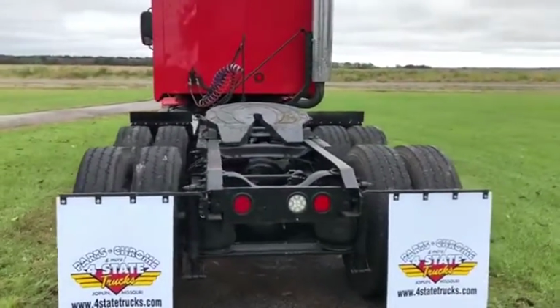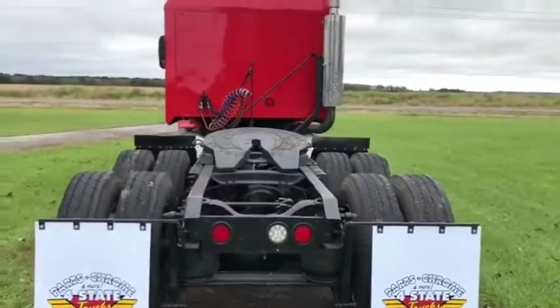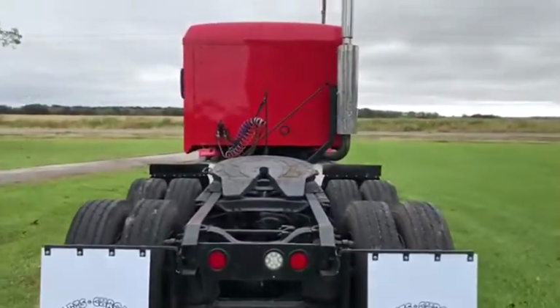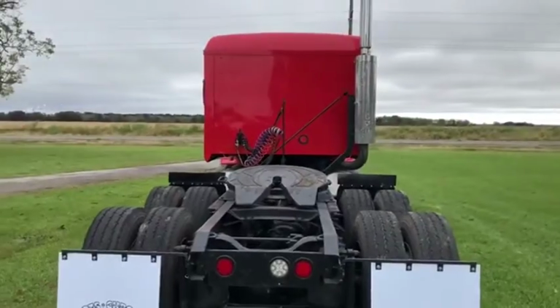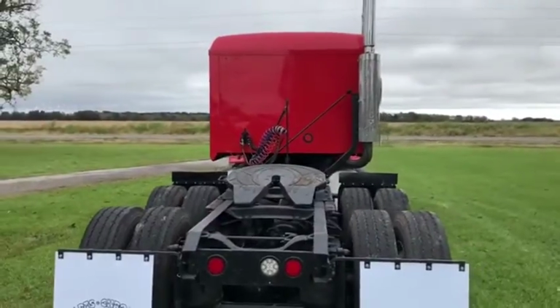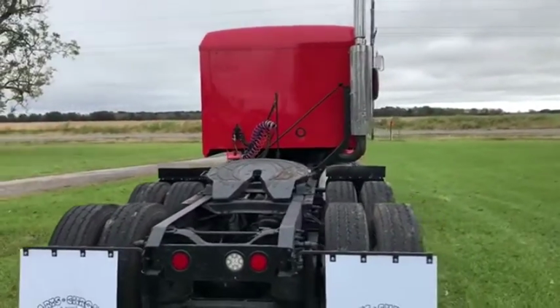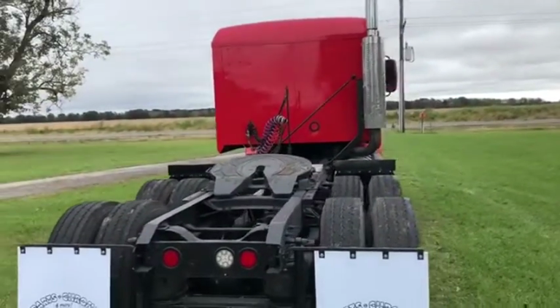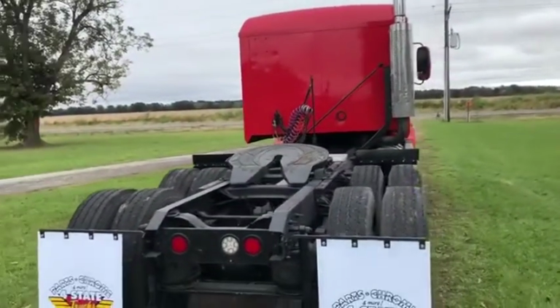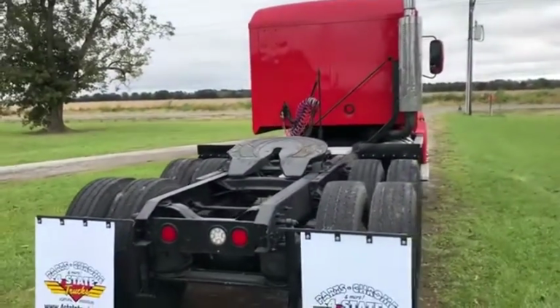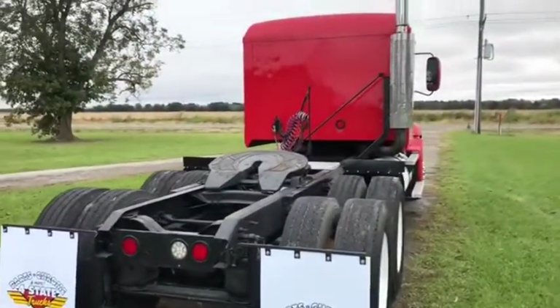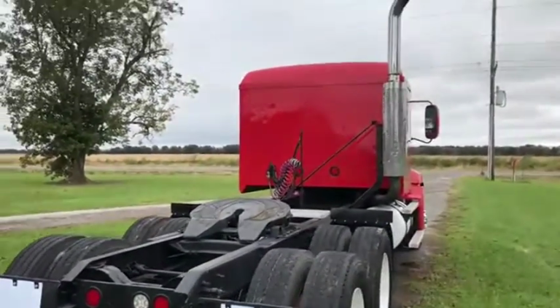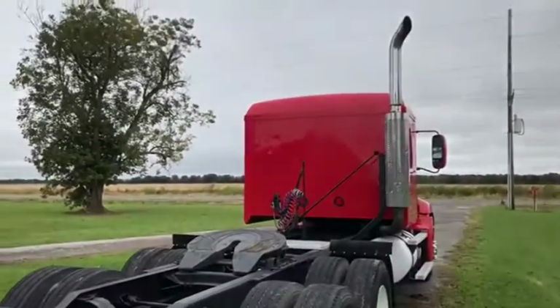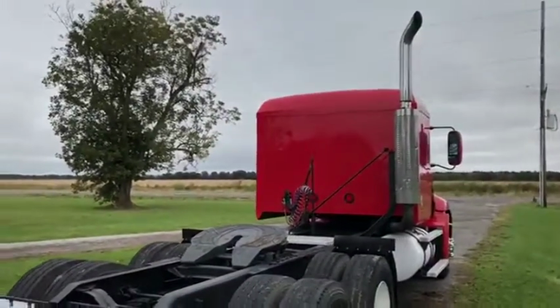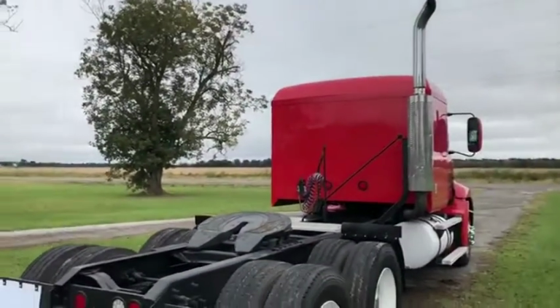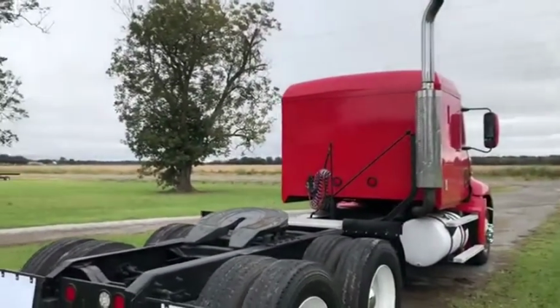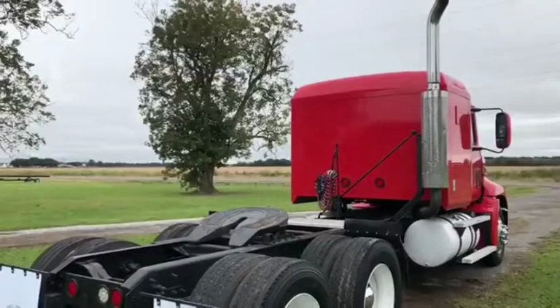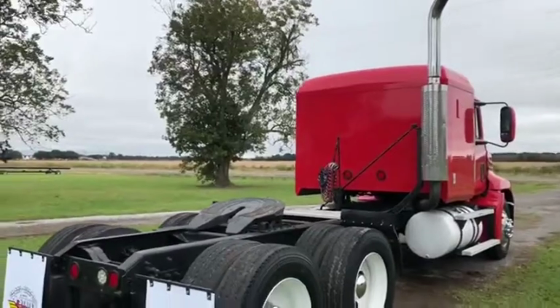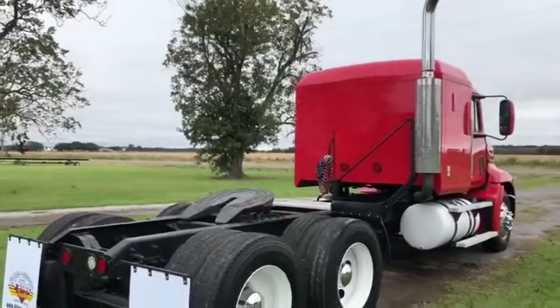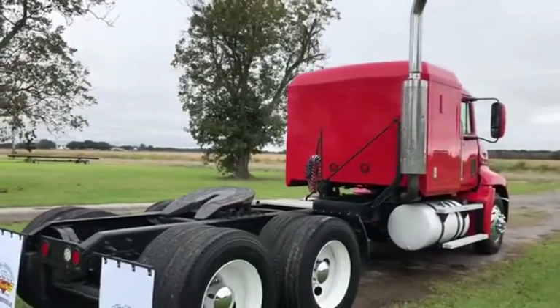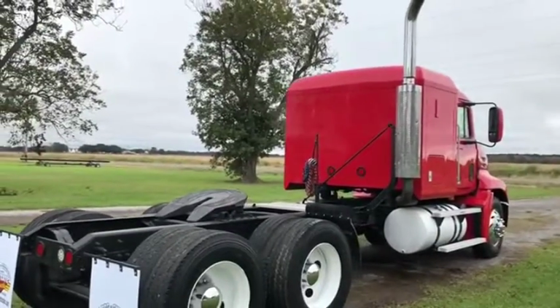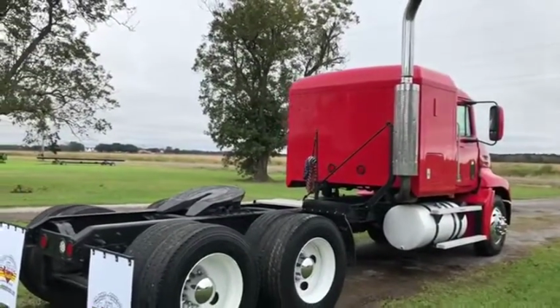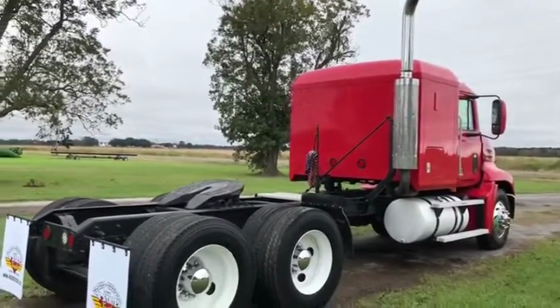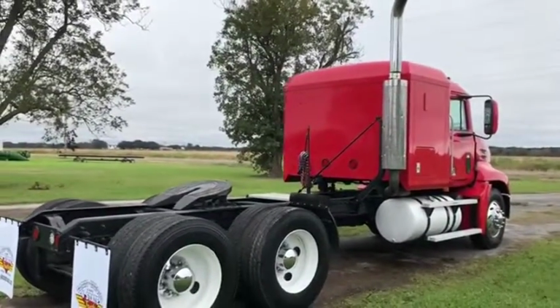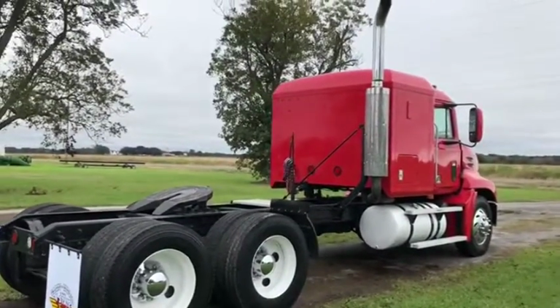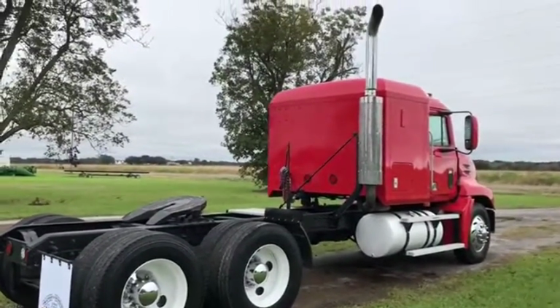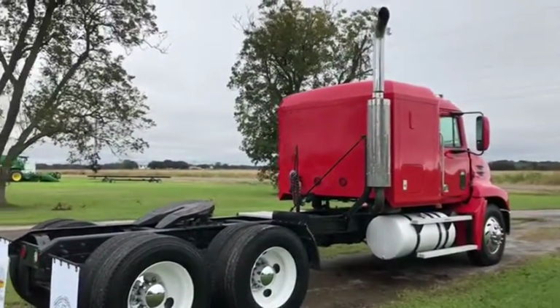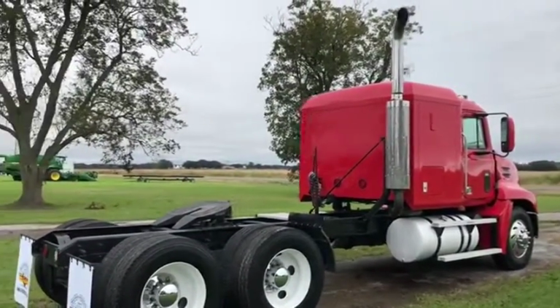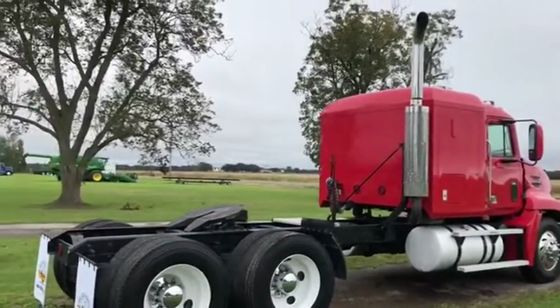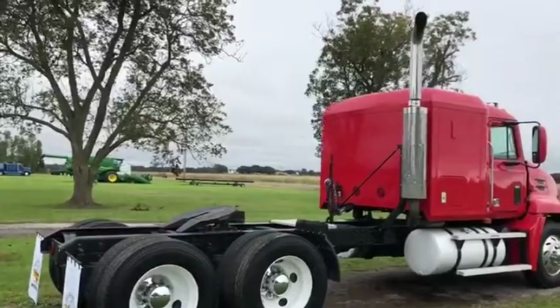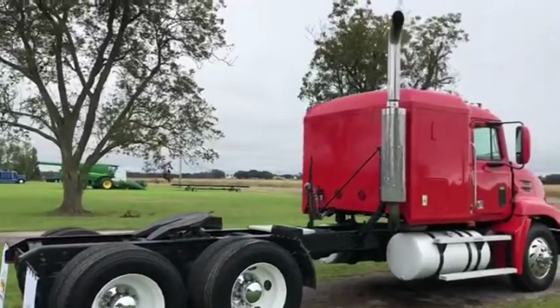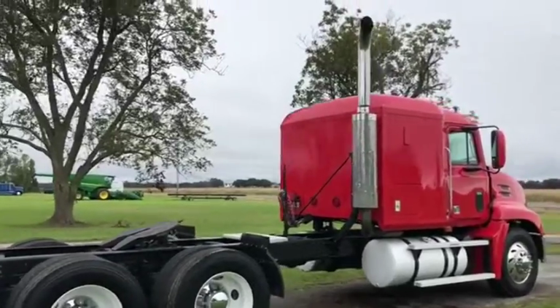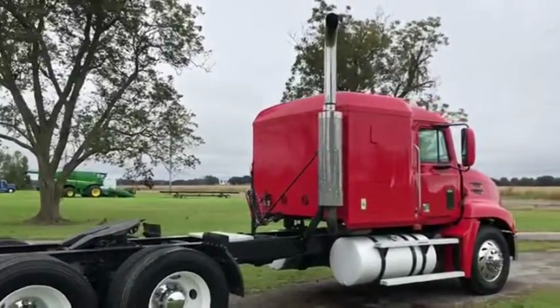It cranks, it runs, it drives. They did drive this truck here coming from about 200 miles away. The truck seems to do what it's supposed to do. It's a 2000 Mack CX613. It's got a 10-speed transmission. It's got a big 4E7, 427 horsepower Mack engine.